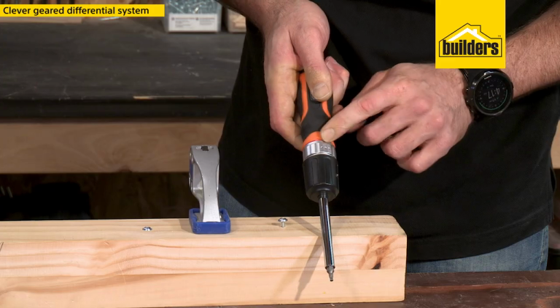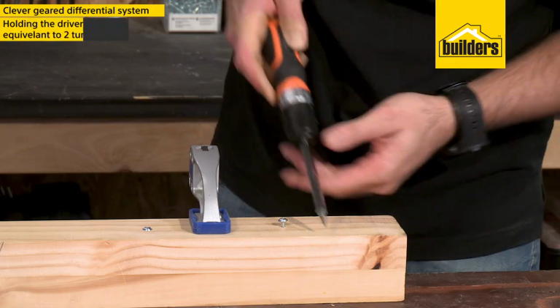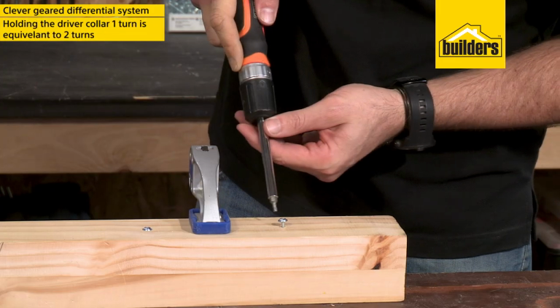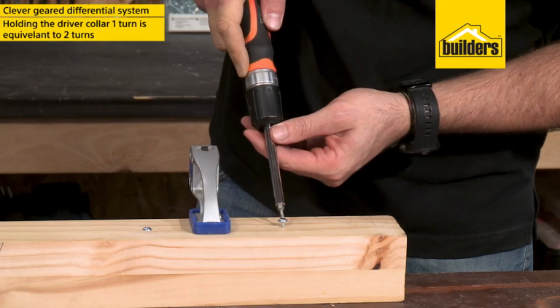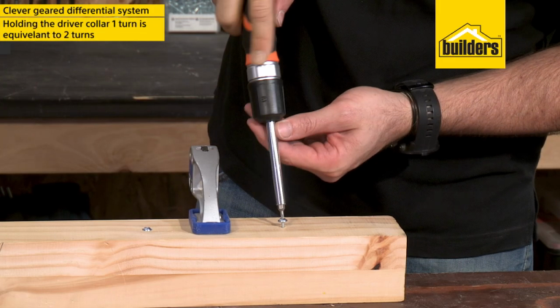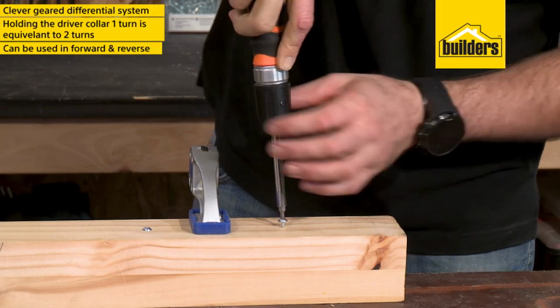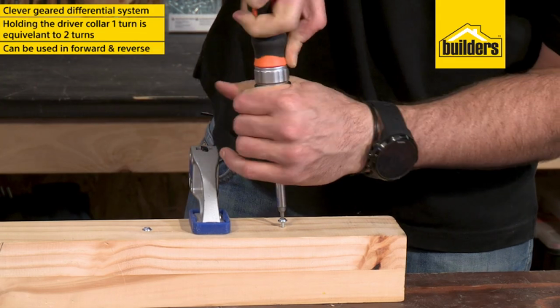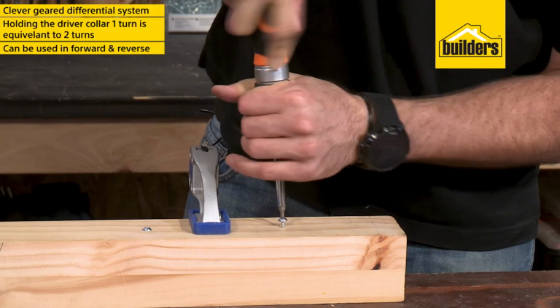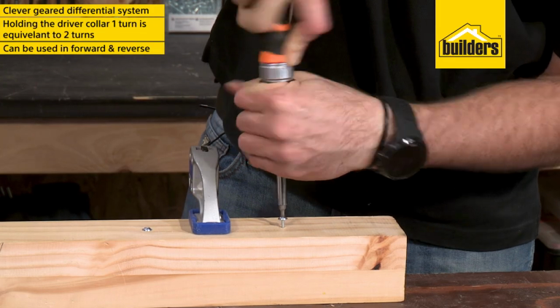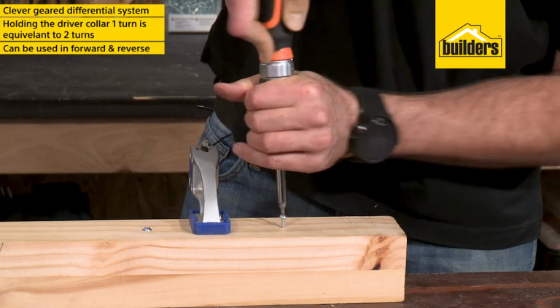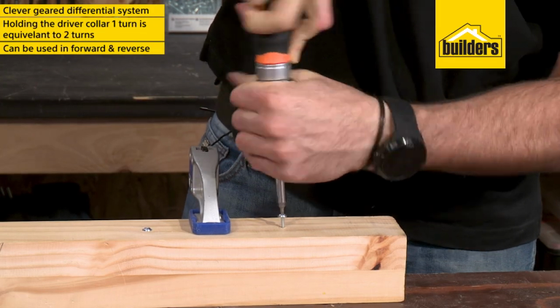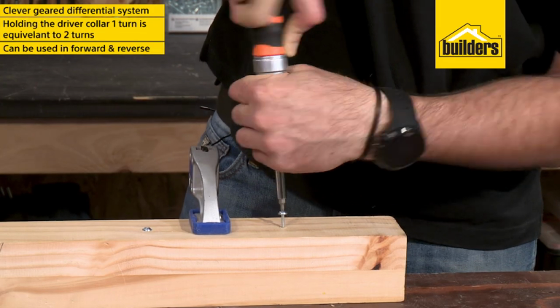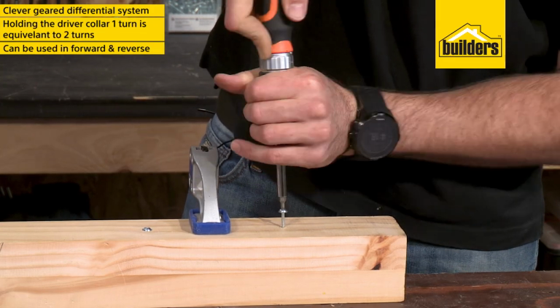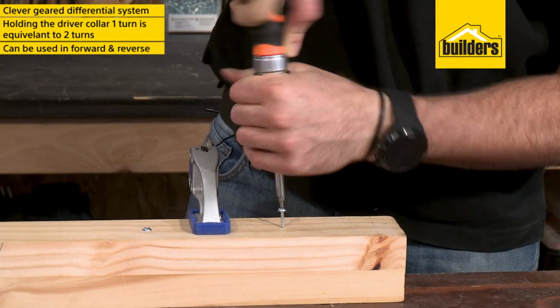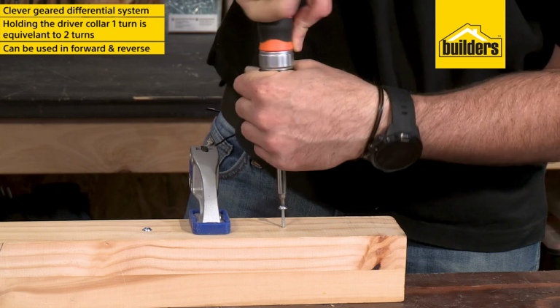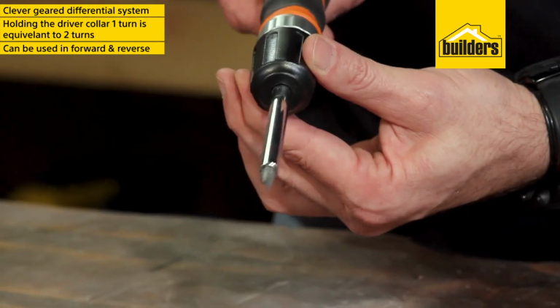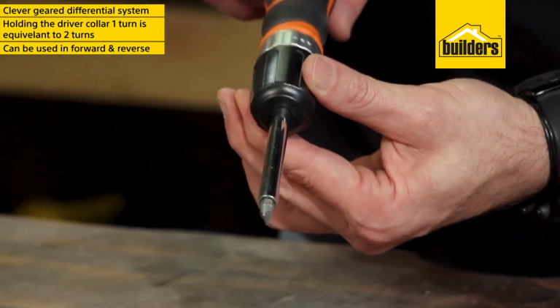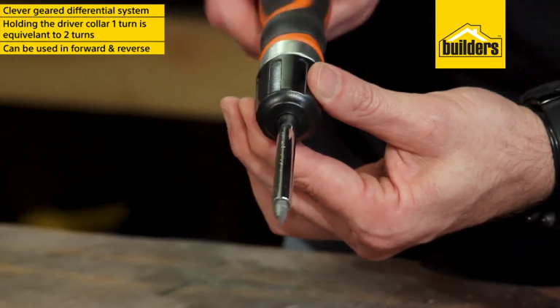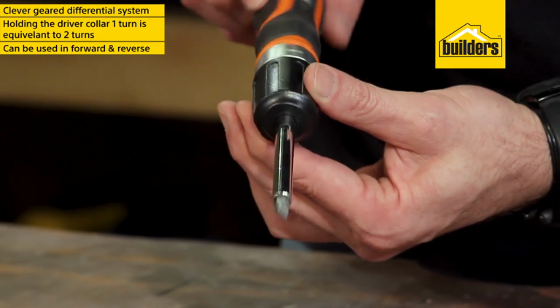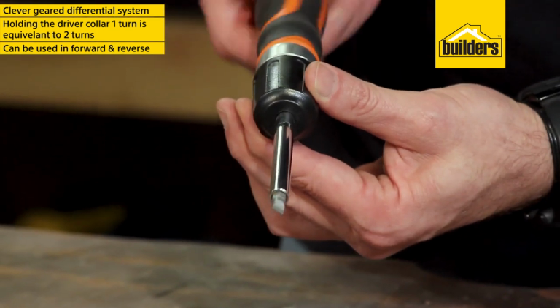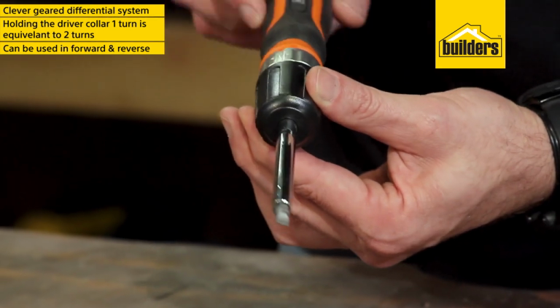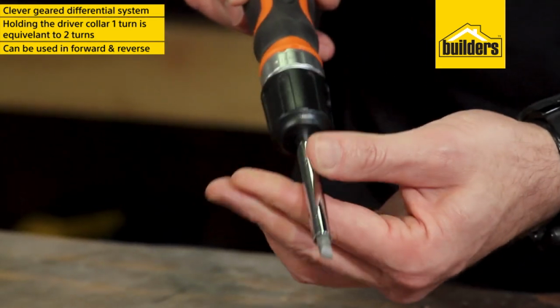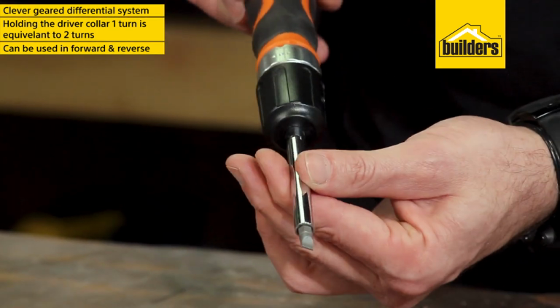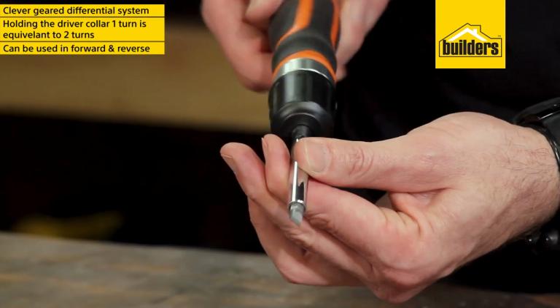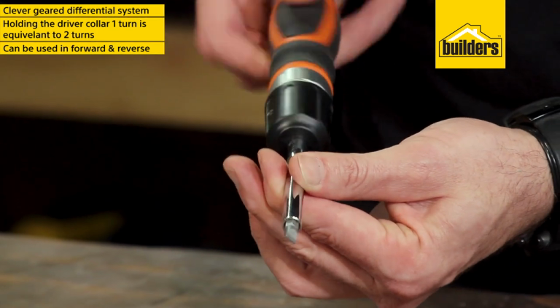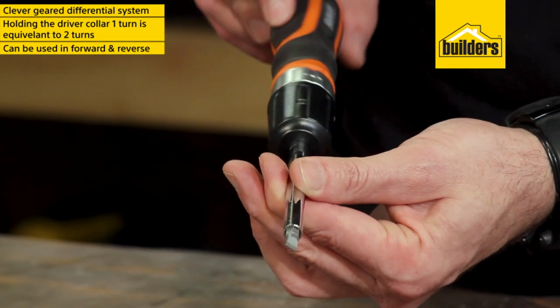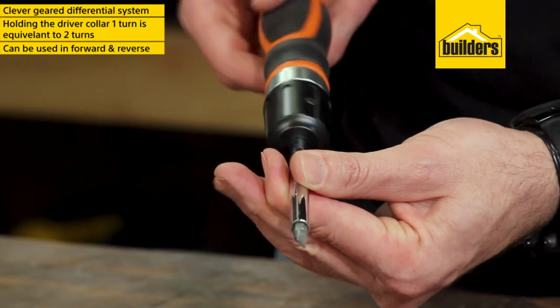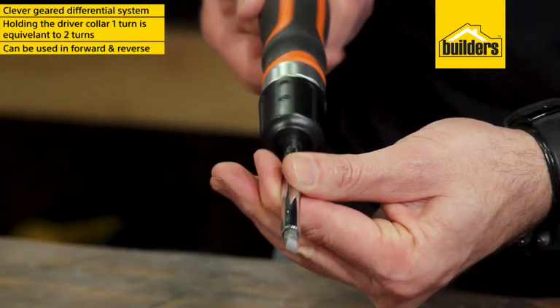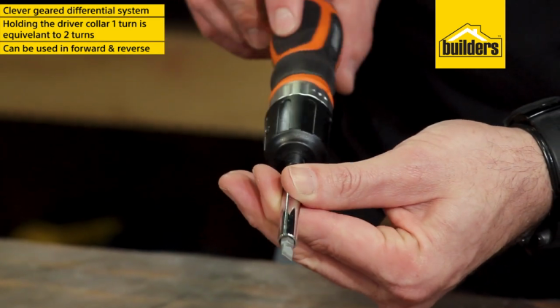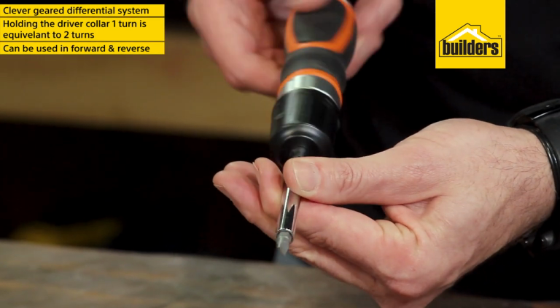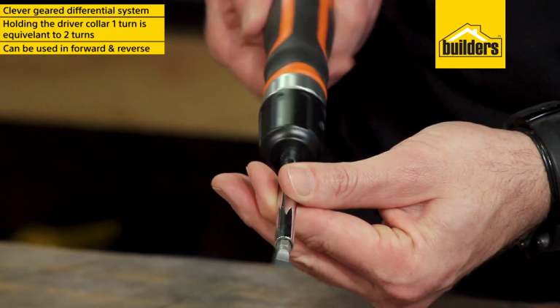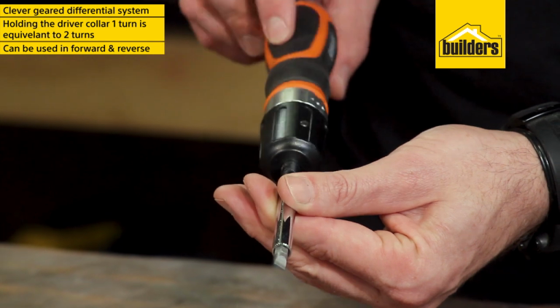This can be done in forward and reverse just by holding the driver collar, and for more precise driving, simply let go of the collar and the screwdriver will act as a normal ratcheting screwdriver.